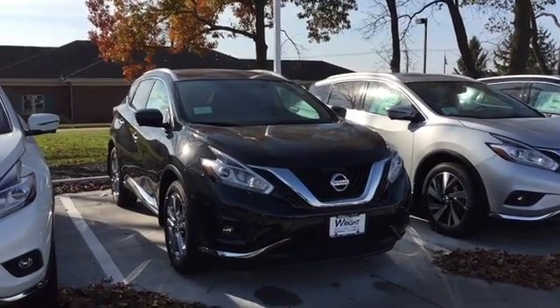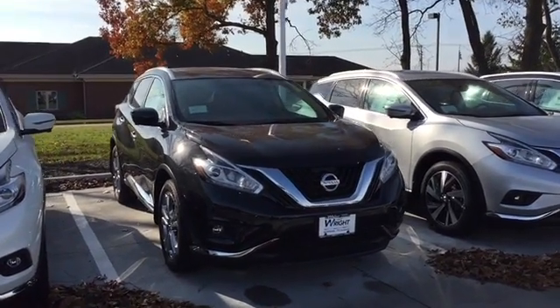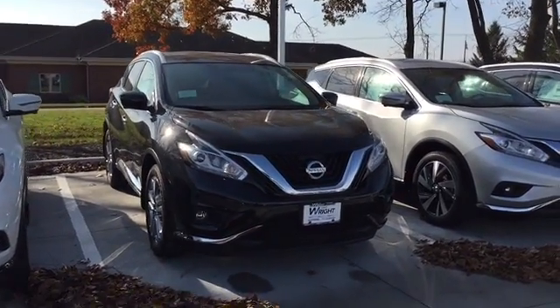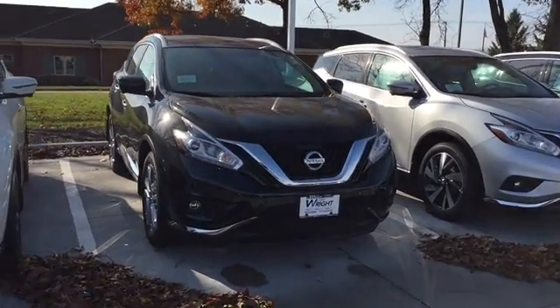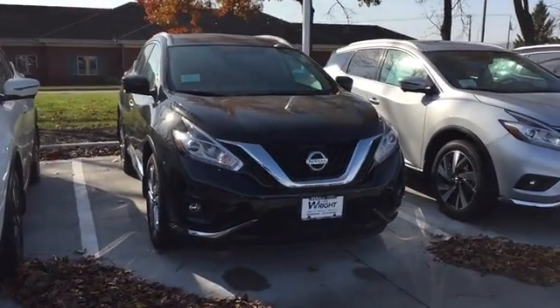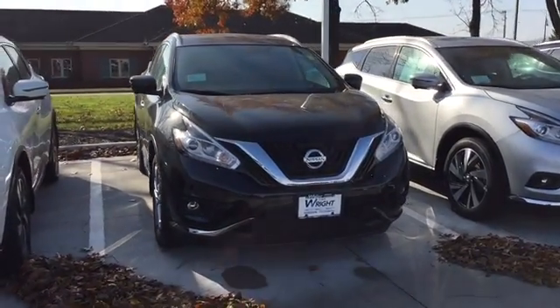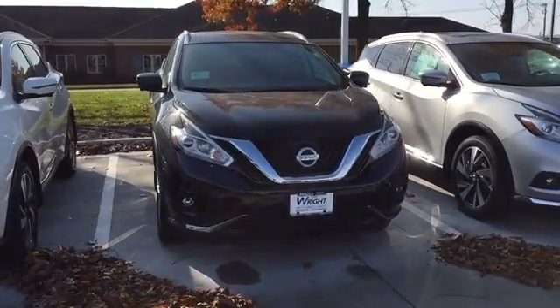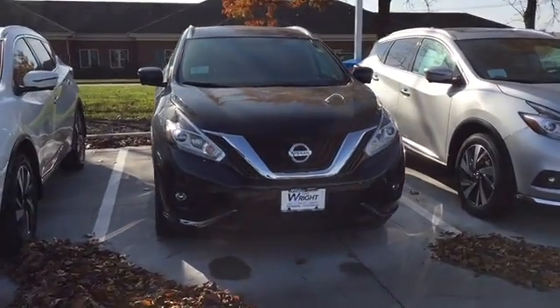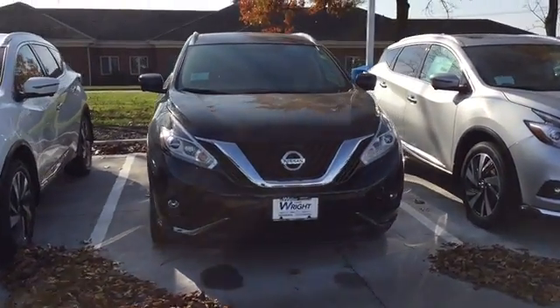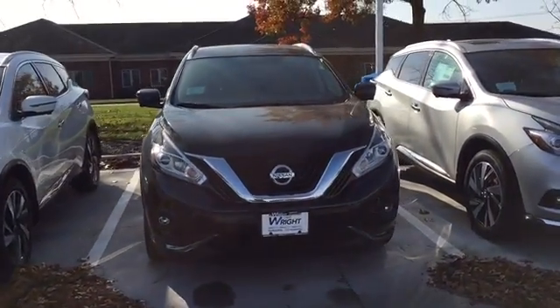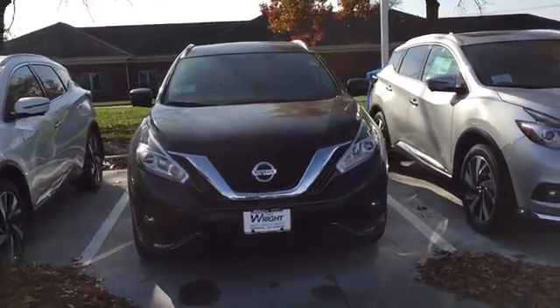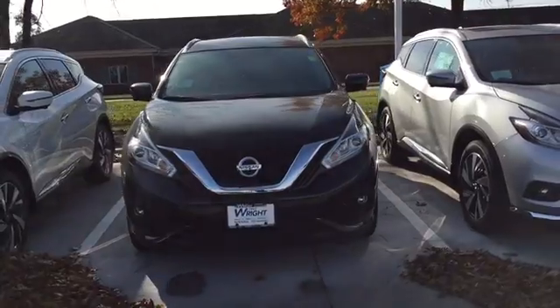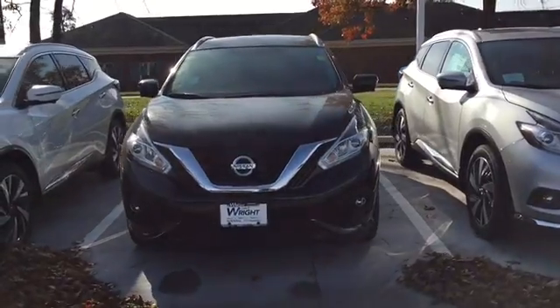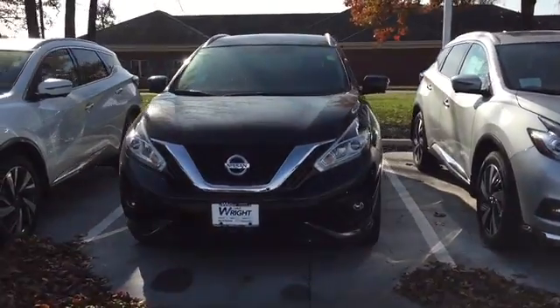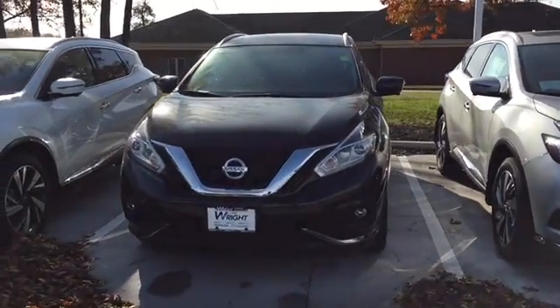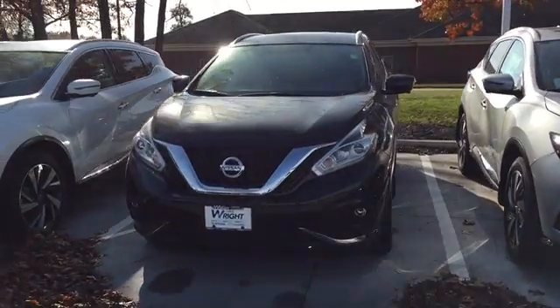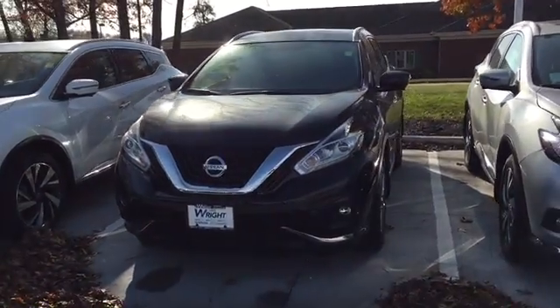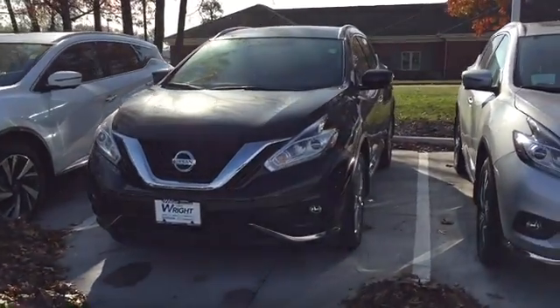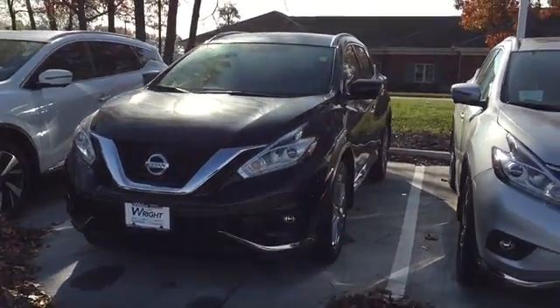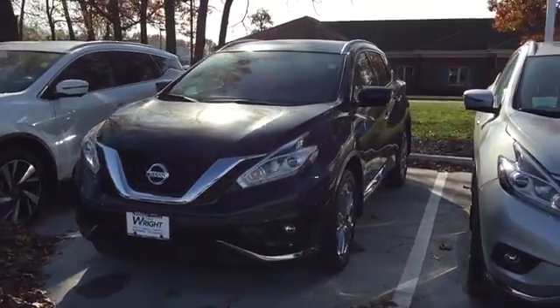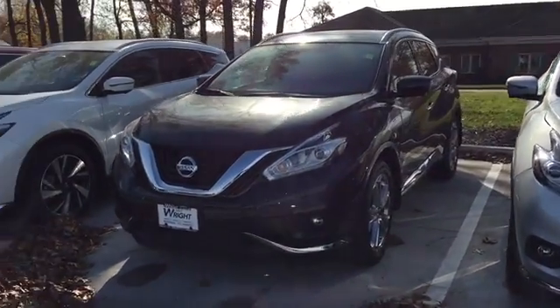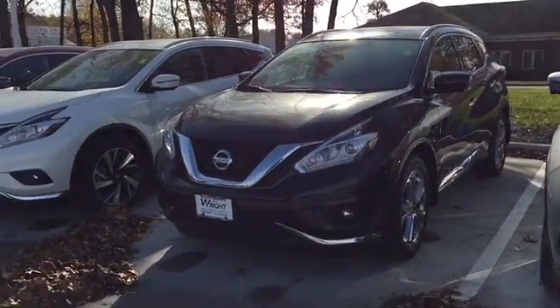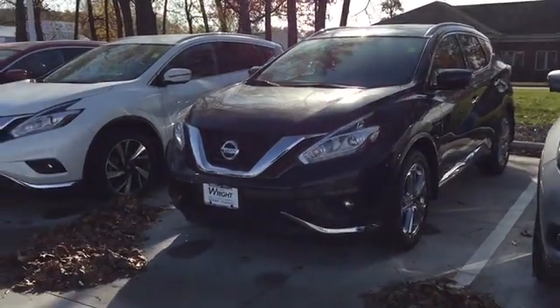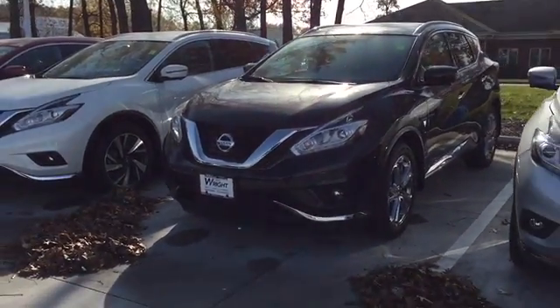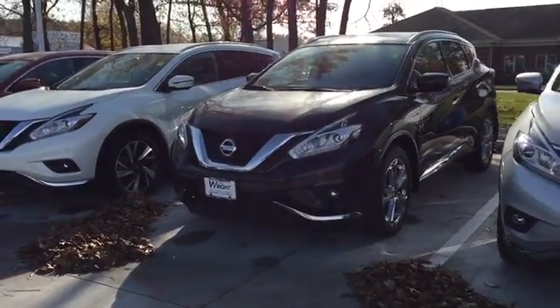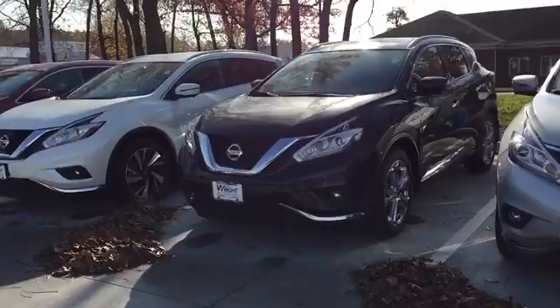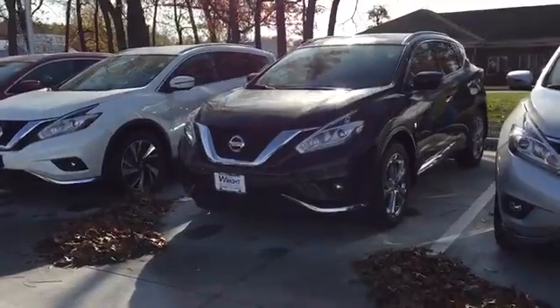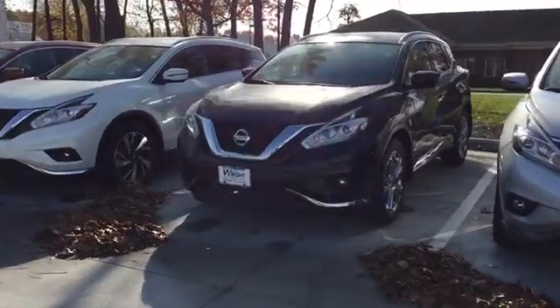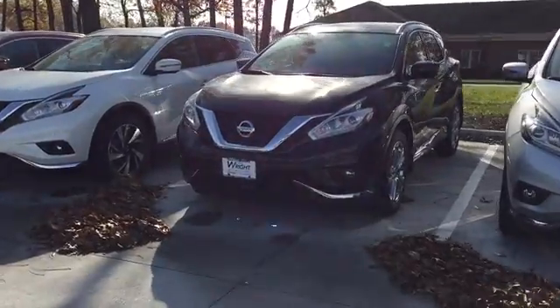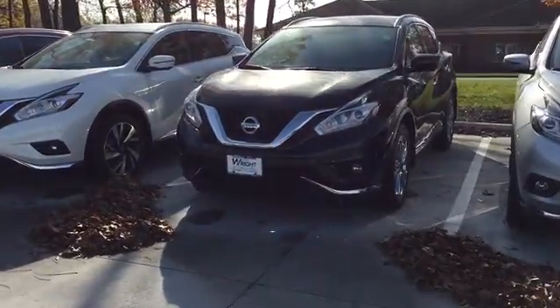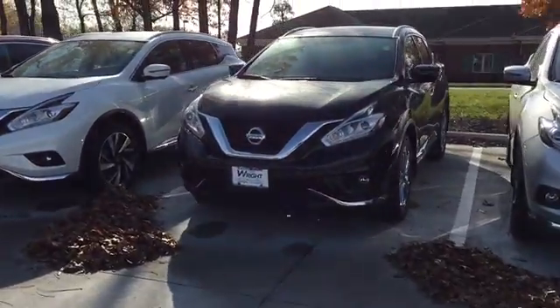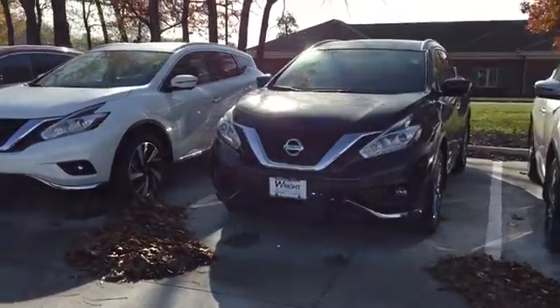Hi Lori, this is Keith Schmitz at Dave Wright Nissan Subaru in Hiawatha. I just wanted to send you a quick video of the Nissan Murano that you found here online. I just left you a voicemail as well.